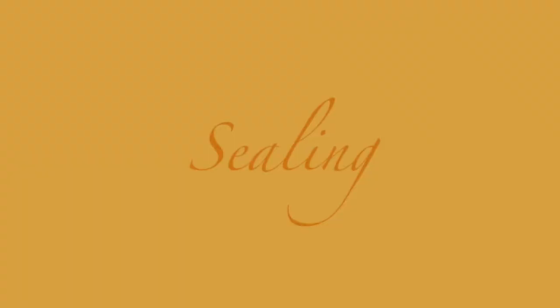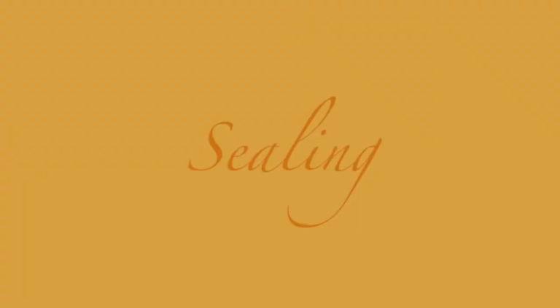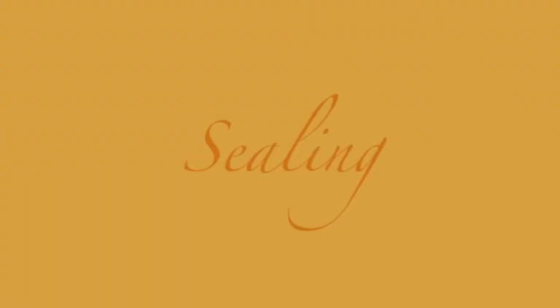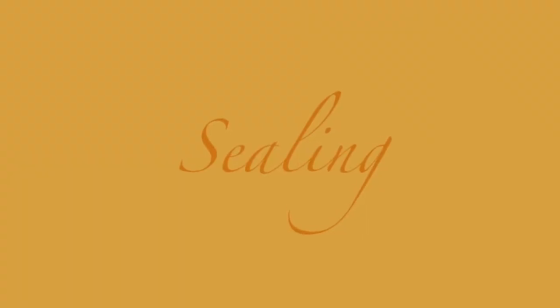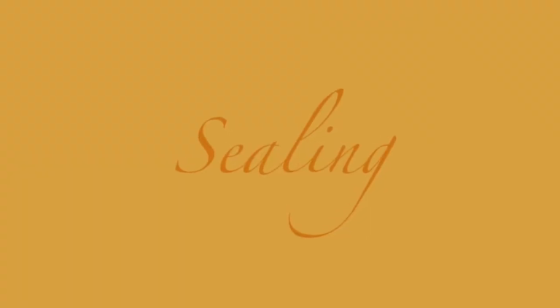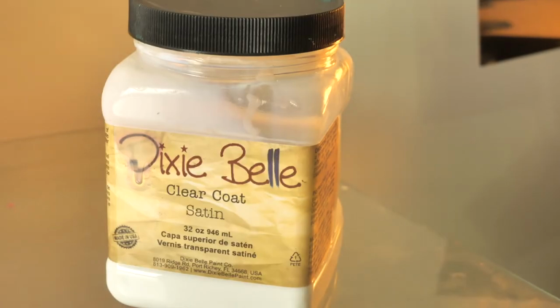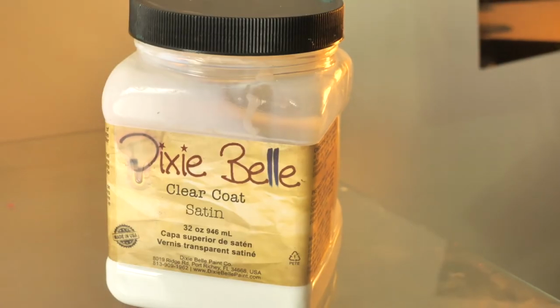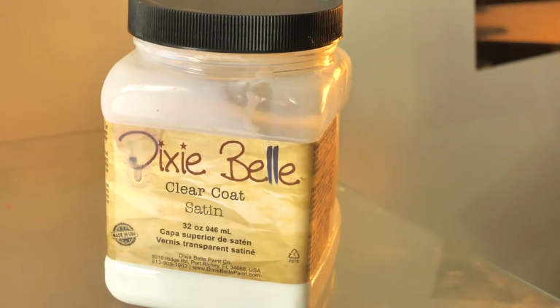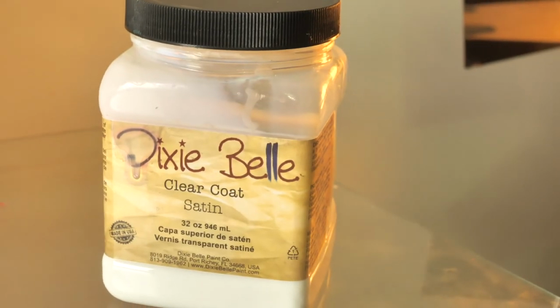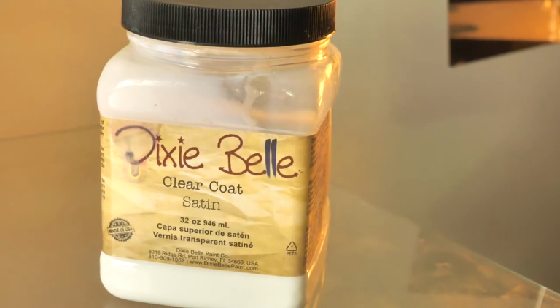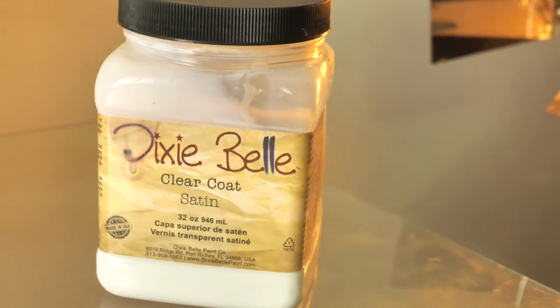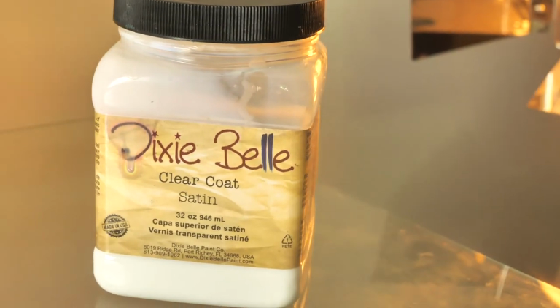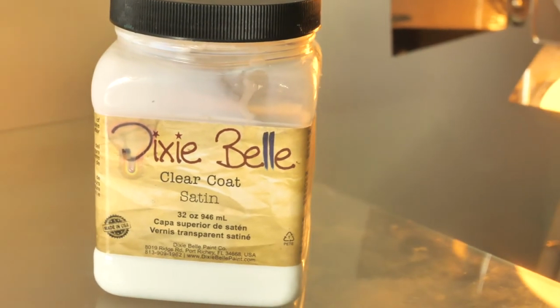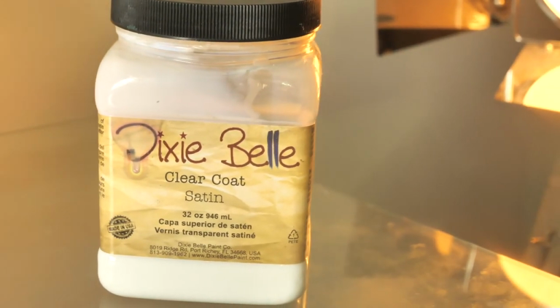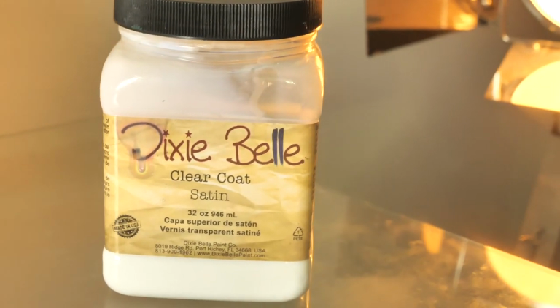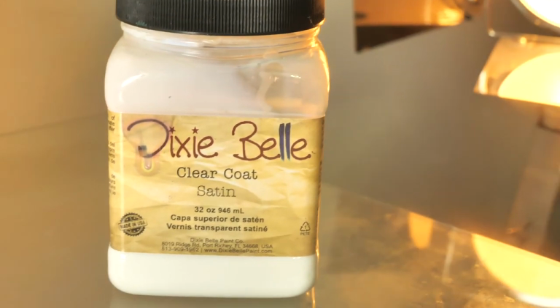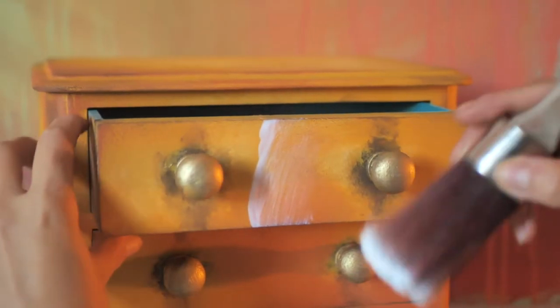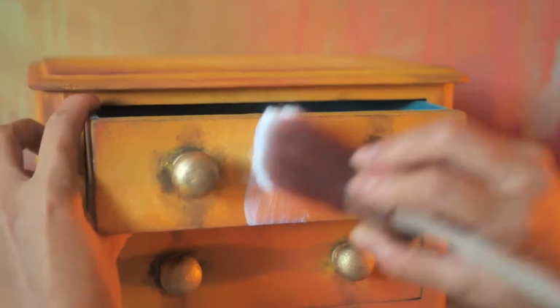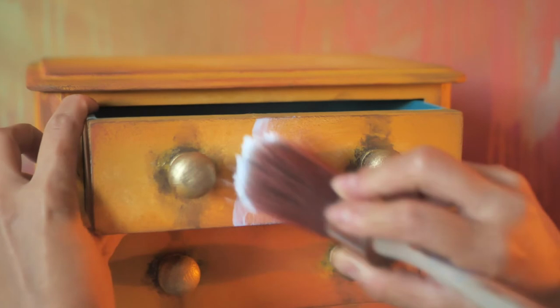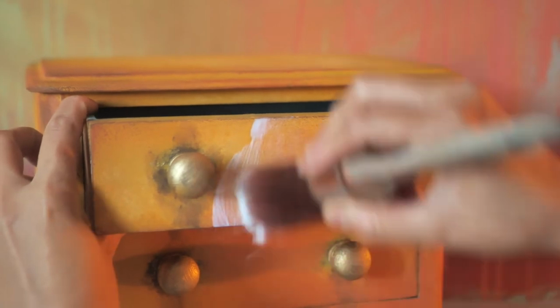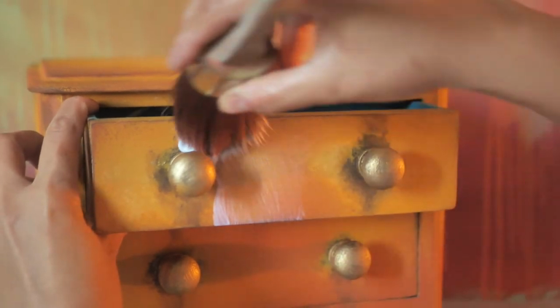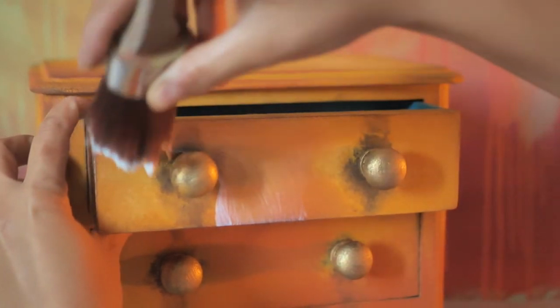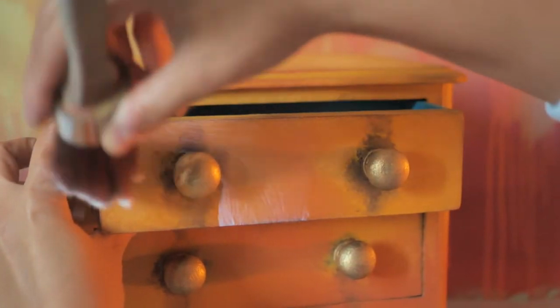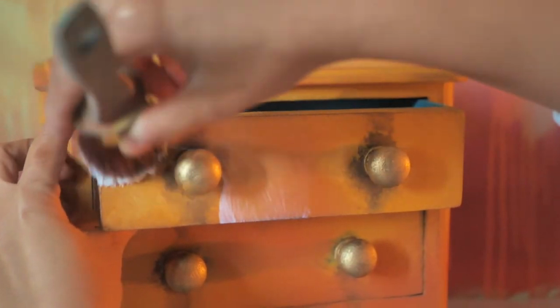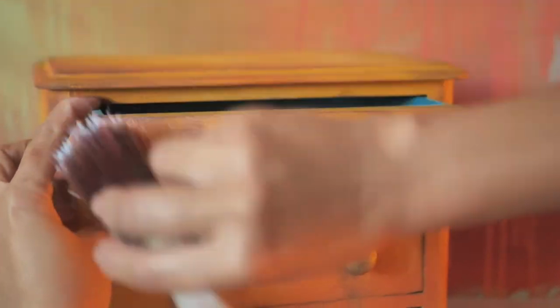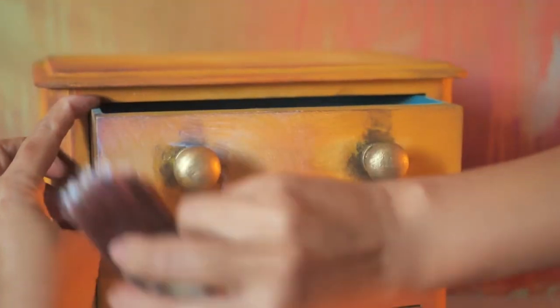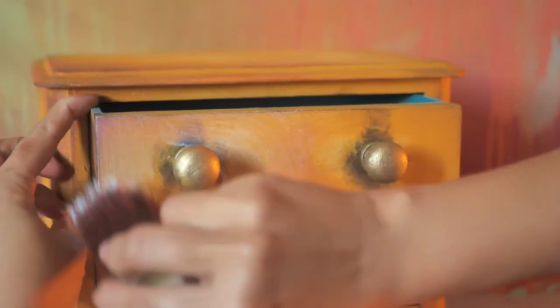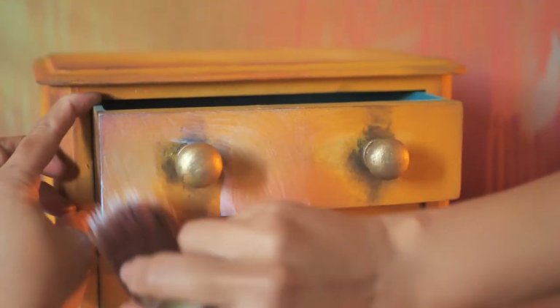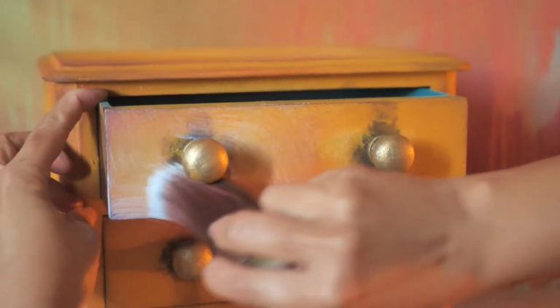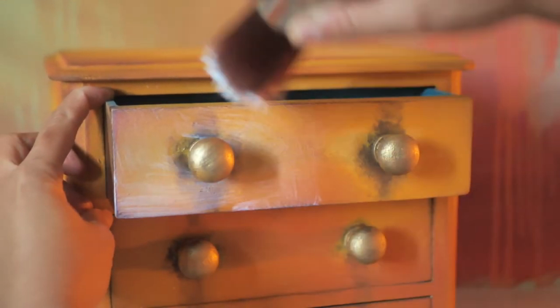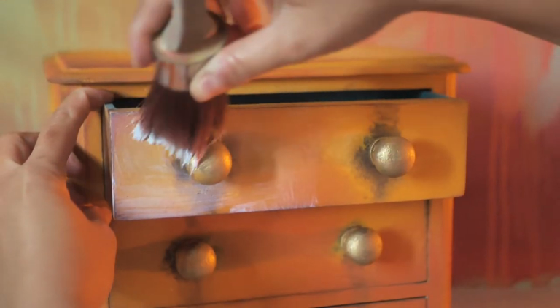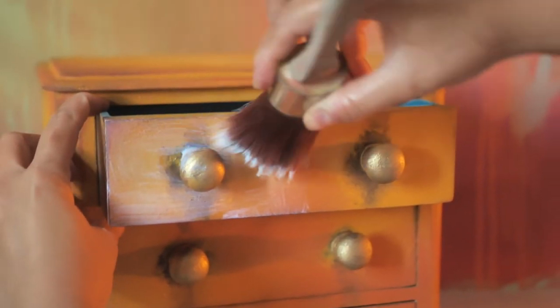We sealed it with a satin clear coat in three layers, letting each one dry for about two hours in between.